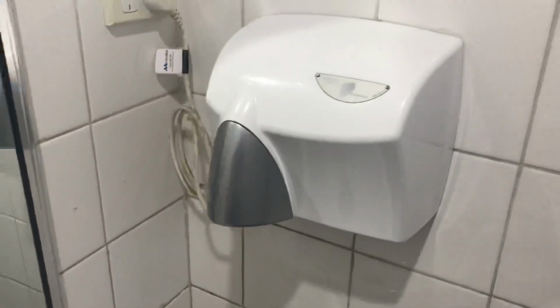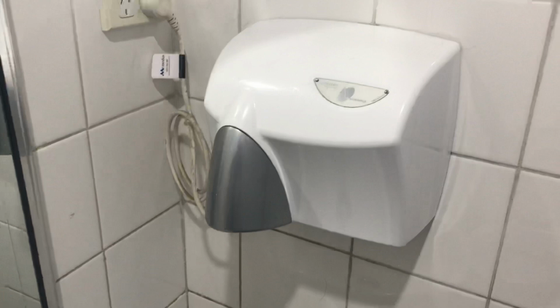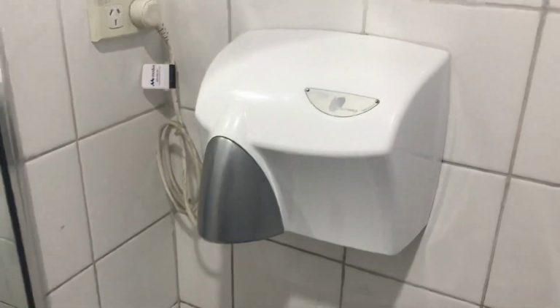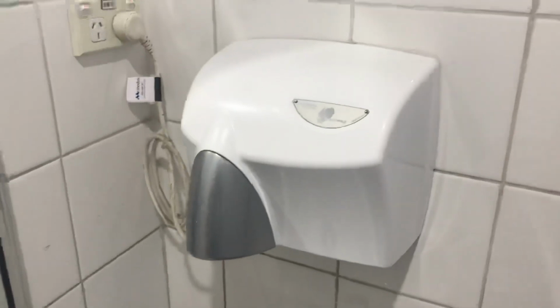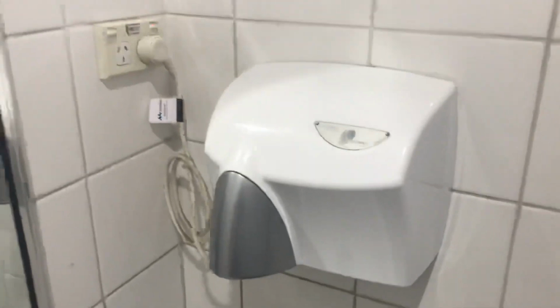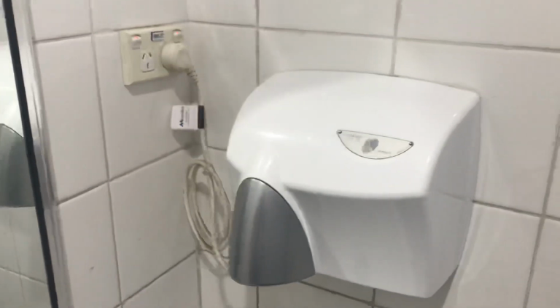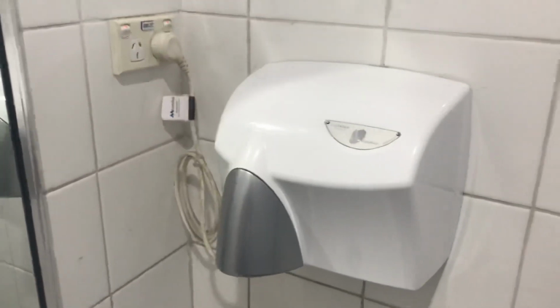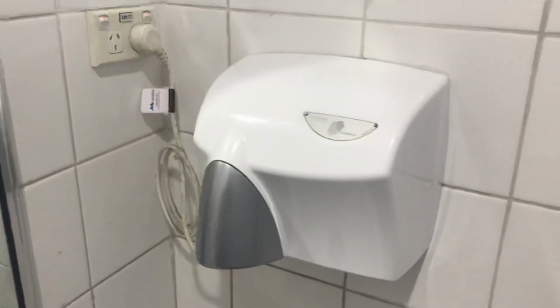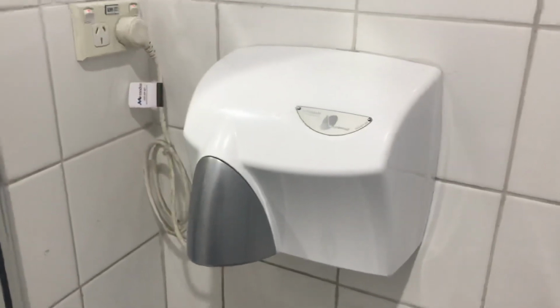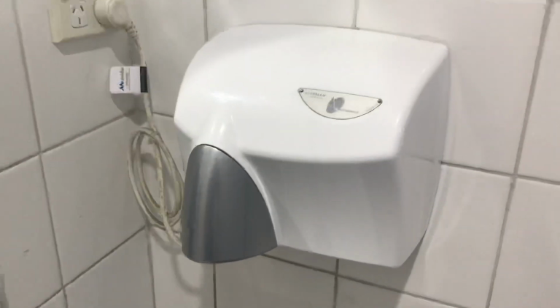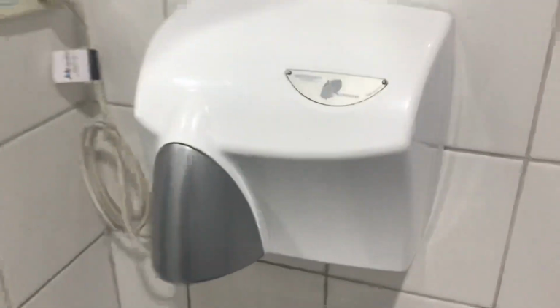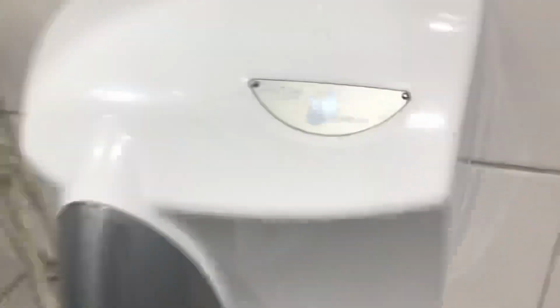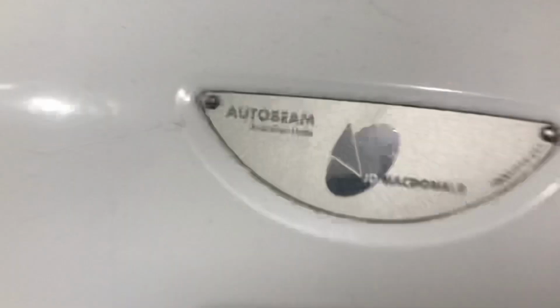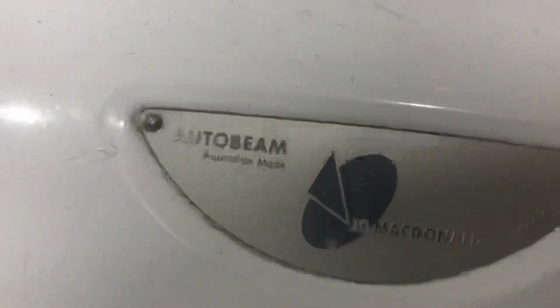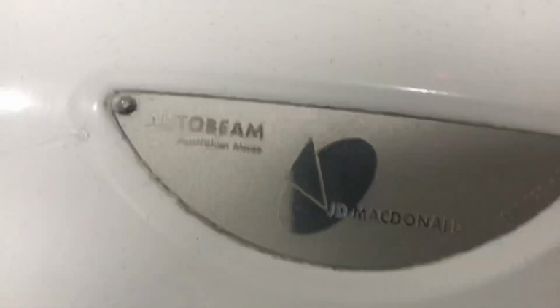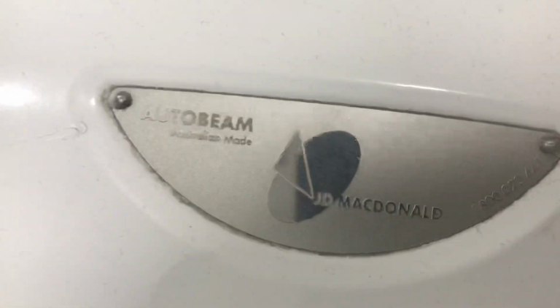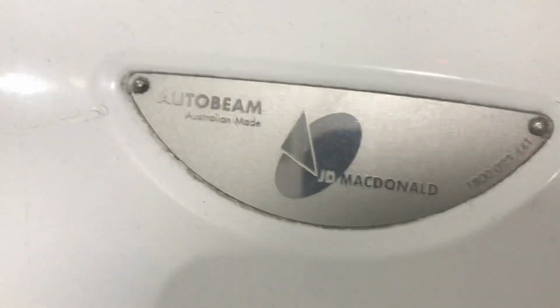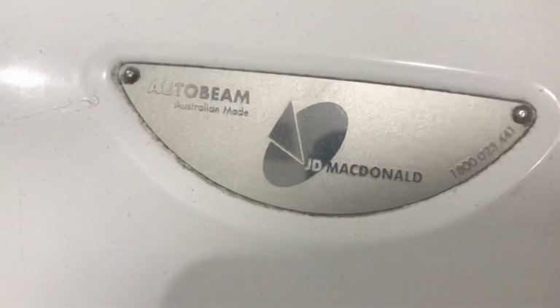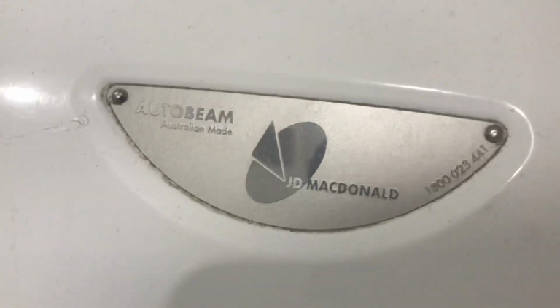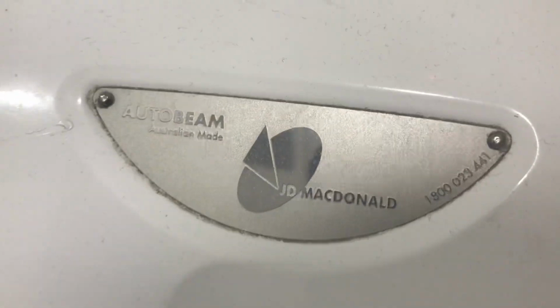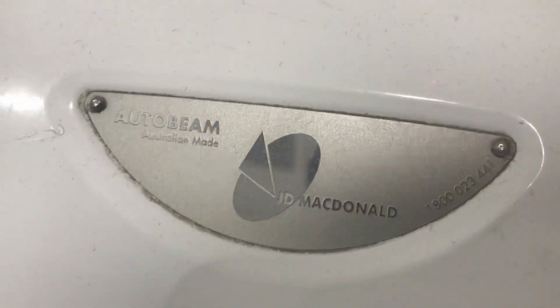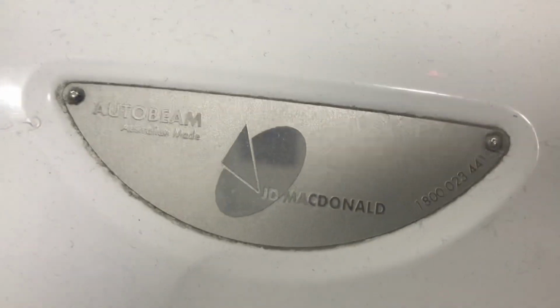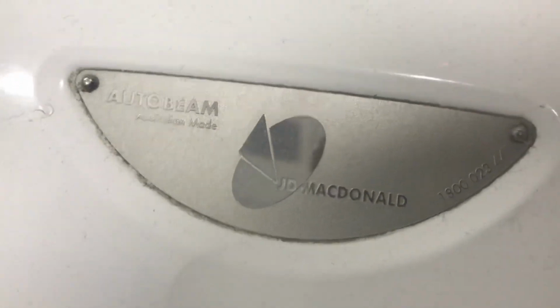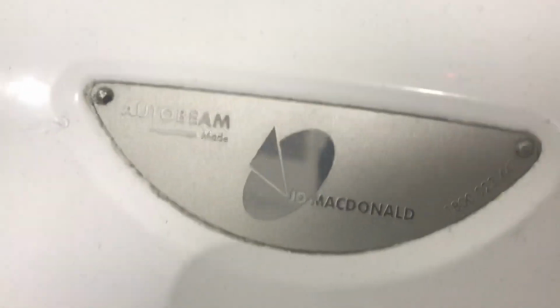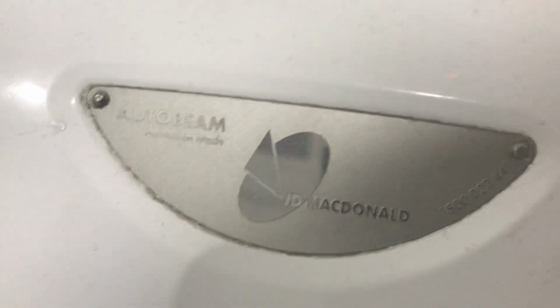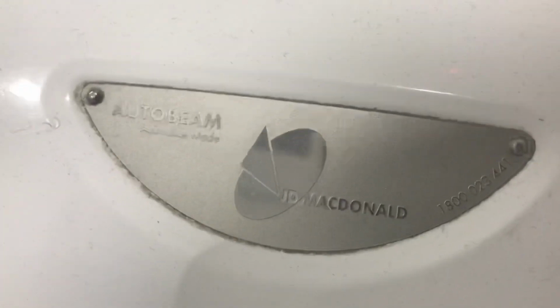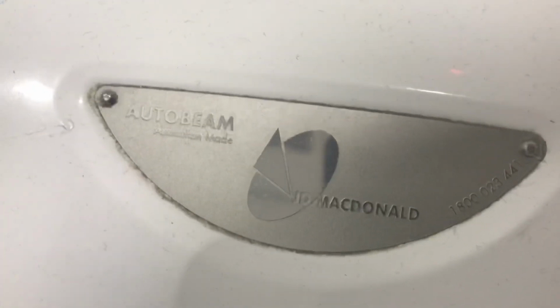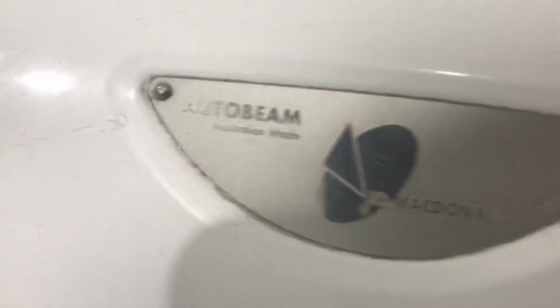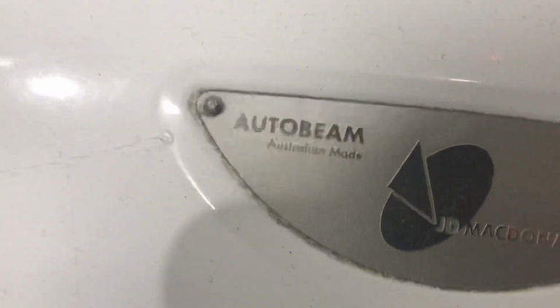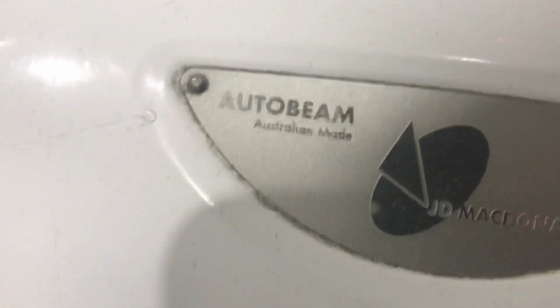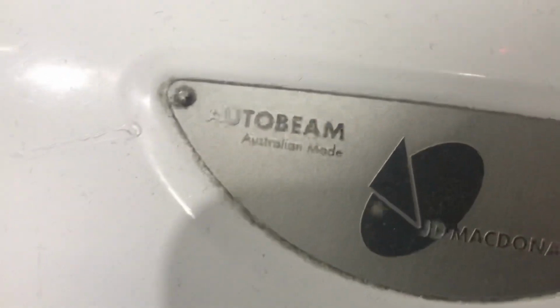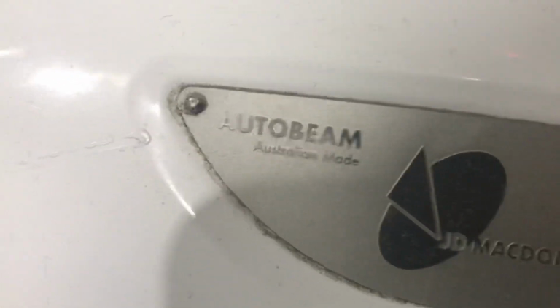Sorry about that. So it says Jetting Dommel Water Beam right there, as you can see. You can tell it's an older version because it doesn't say ASI on it — the new ones will say ASI on them. And also the new ones won't say Auto Beam as well.